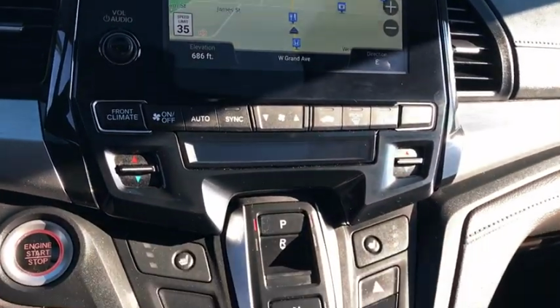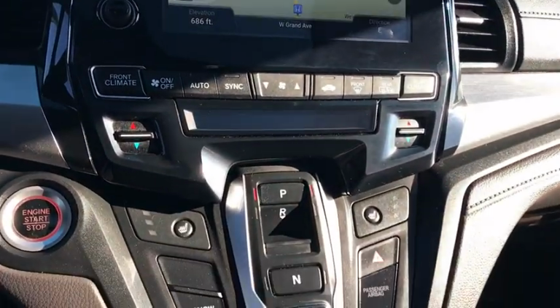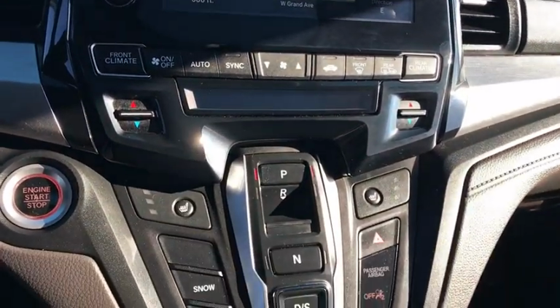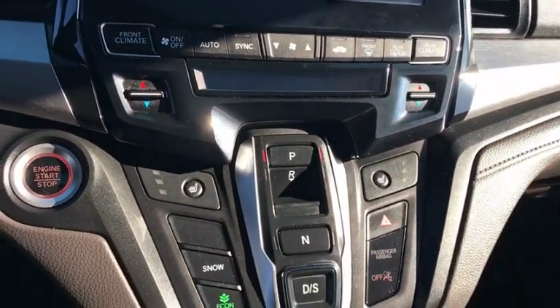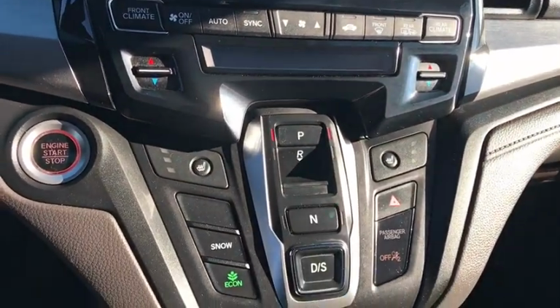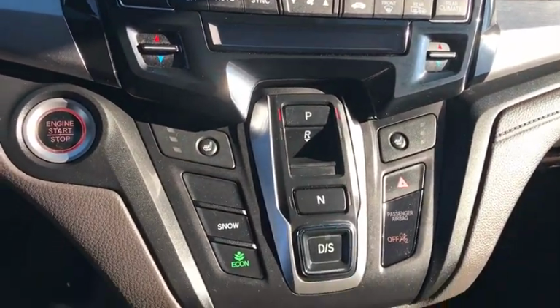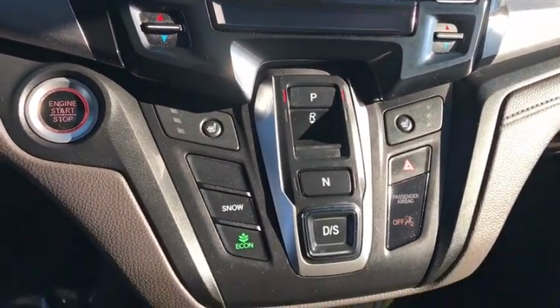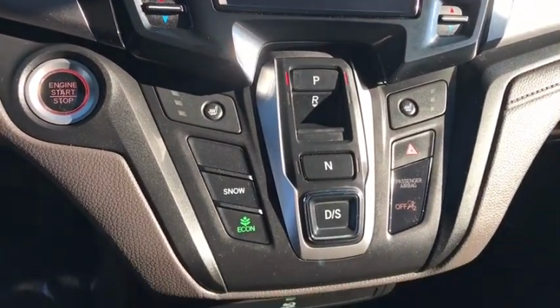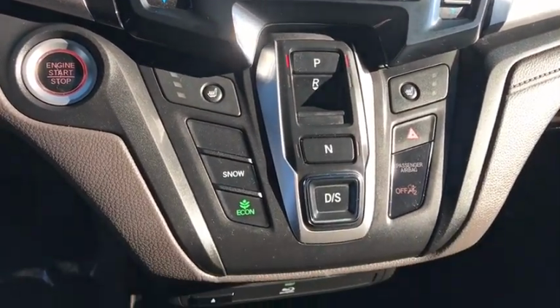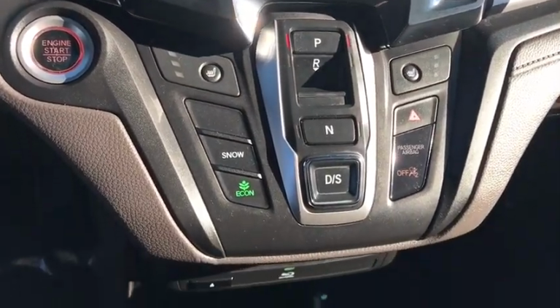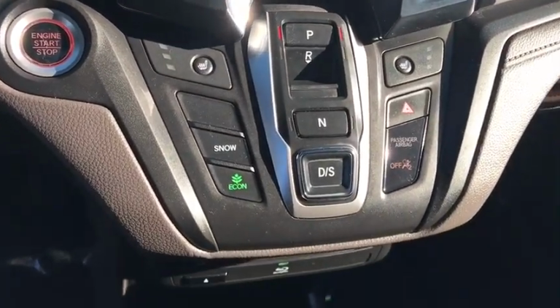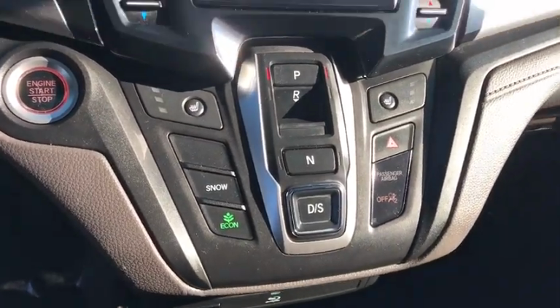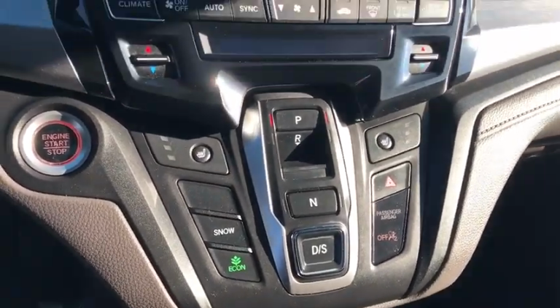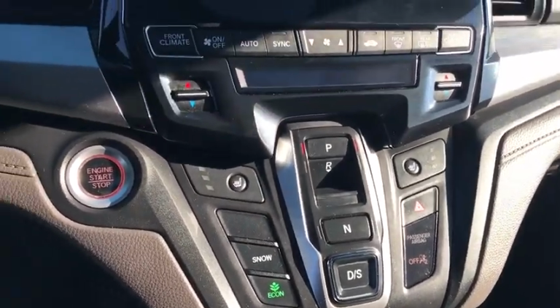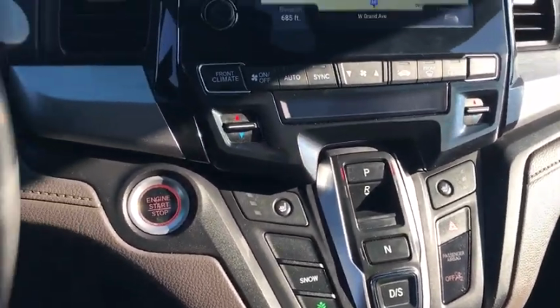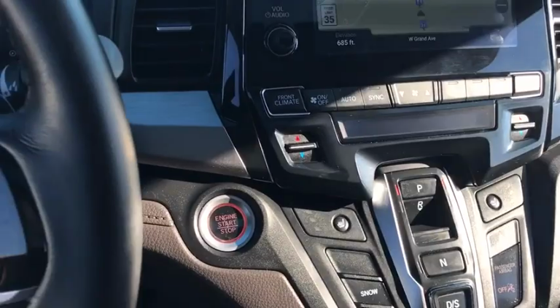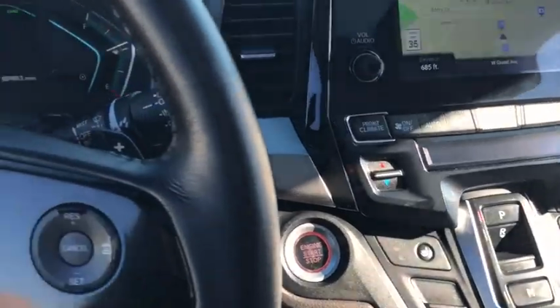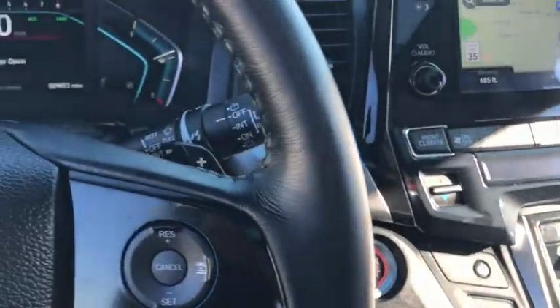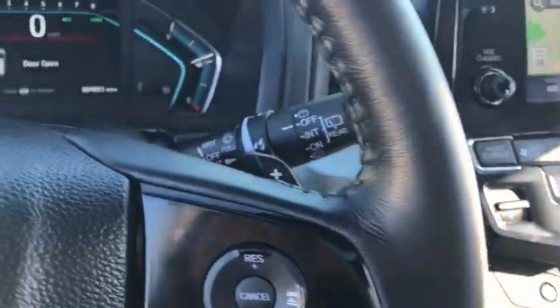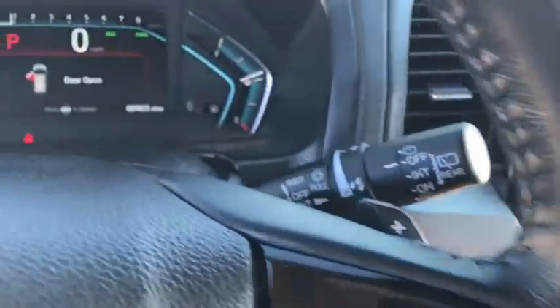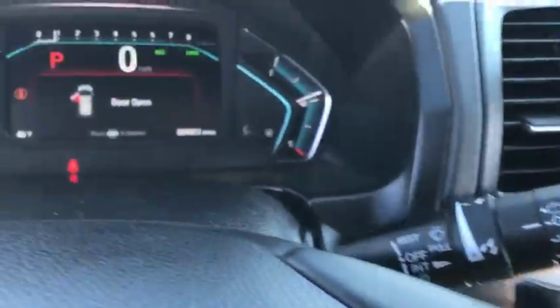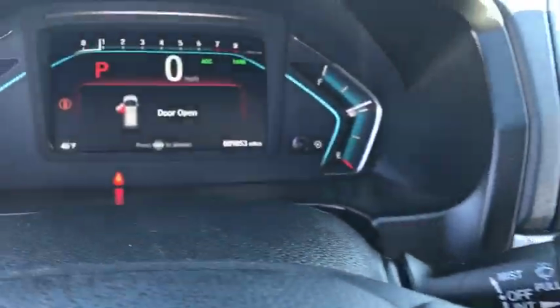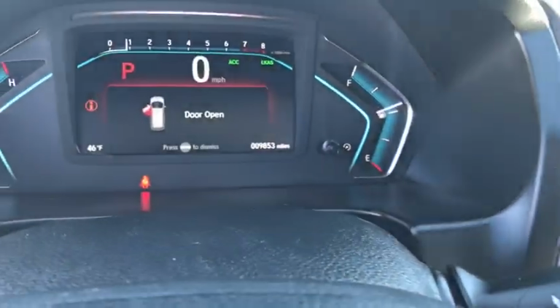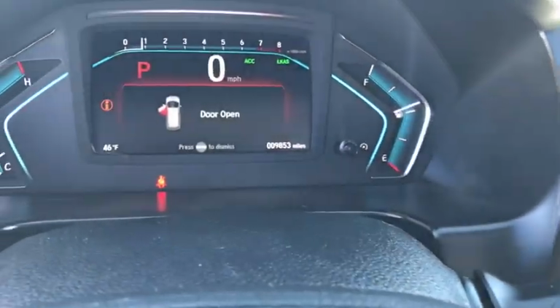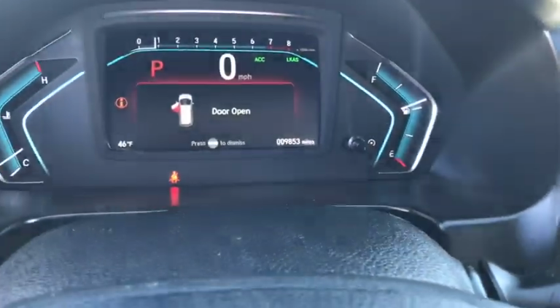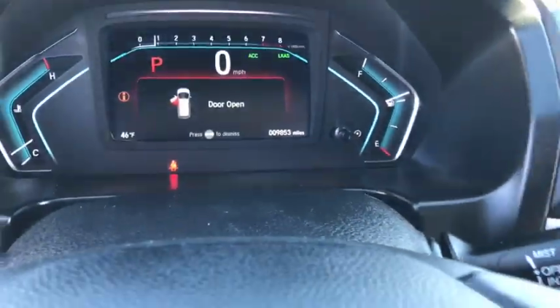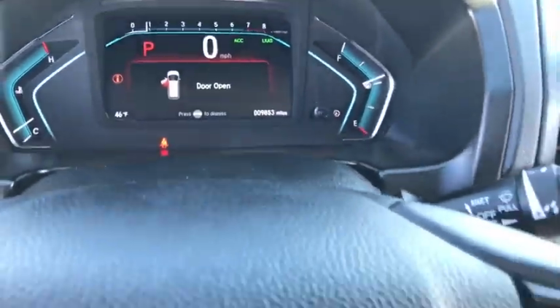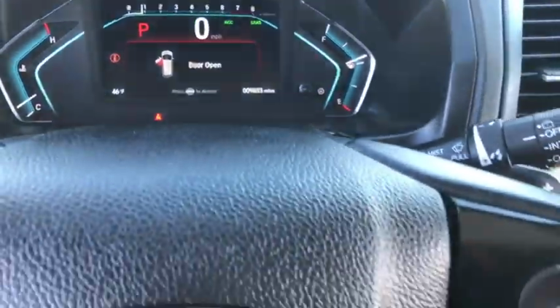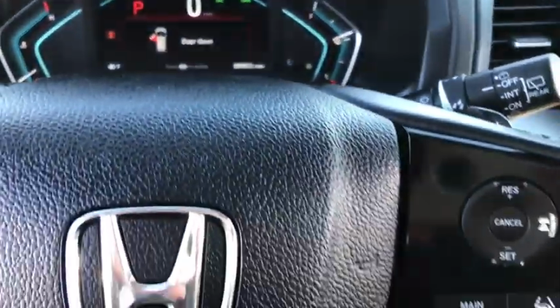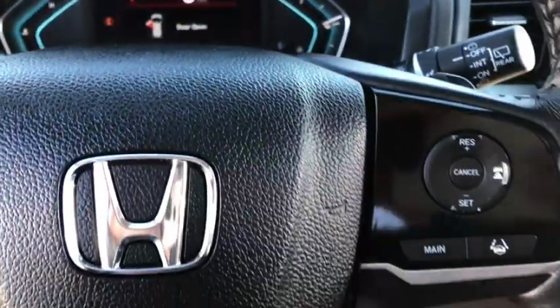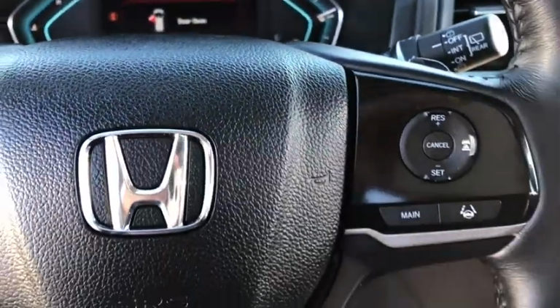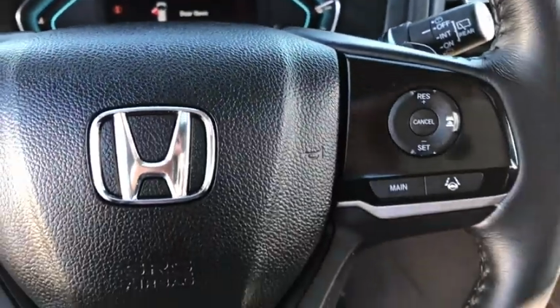Leather-wrapped steering wheel, power steering, adjustable steering wheel, hard disk drive media storage, keyless start, cruise control, aluminum wheels.